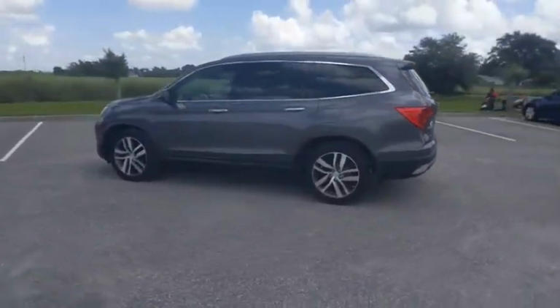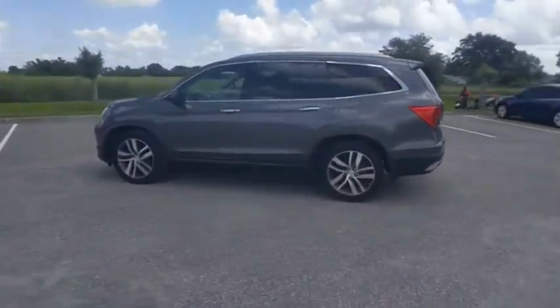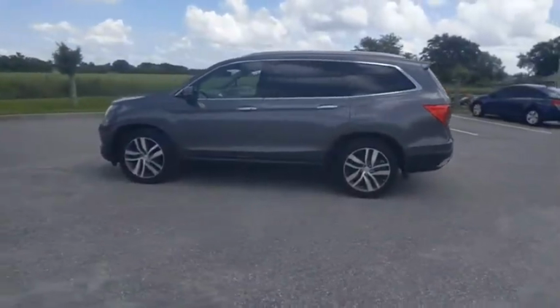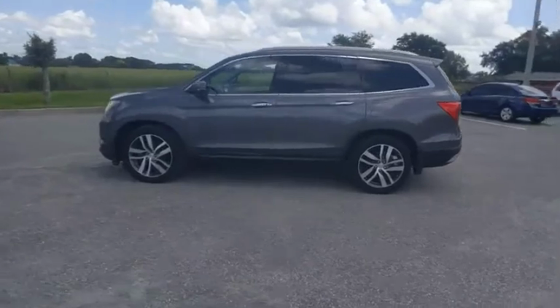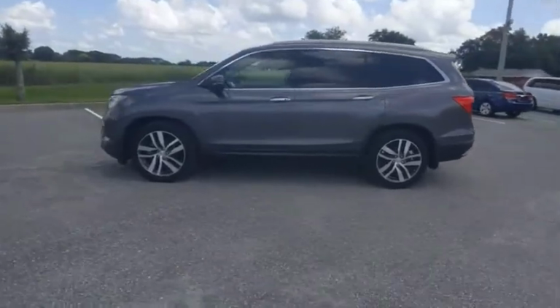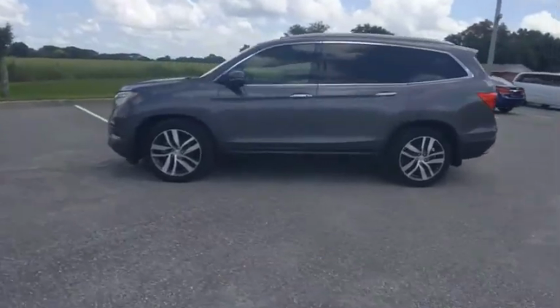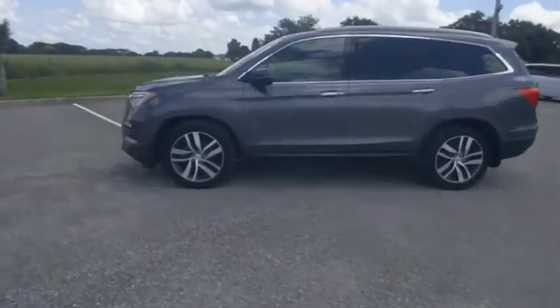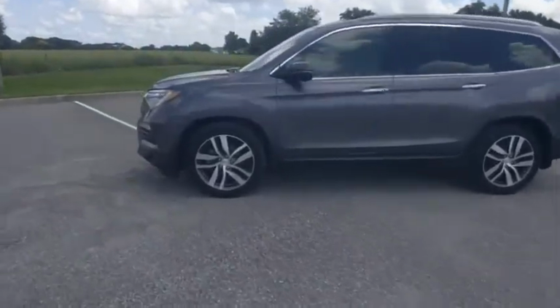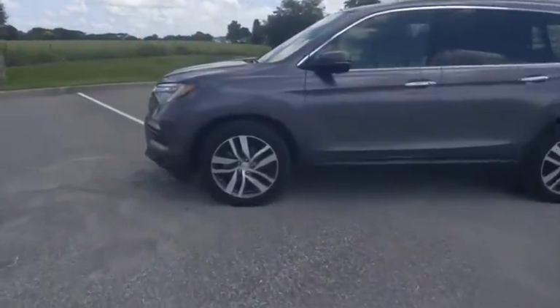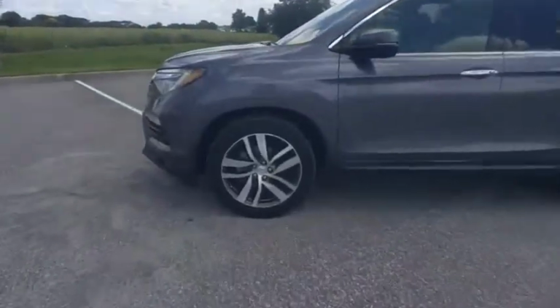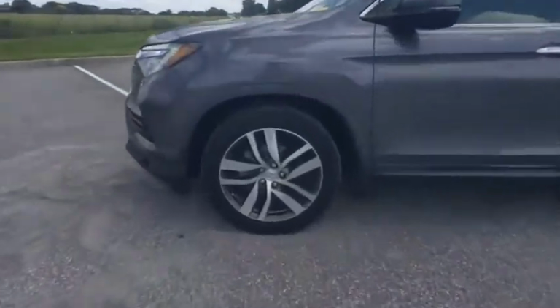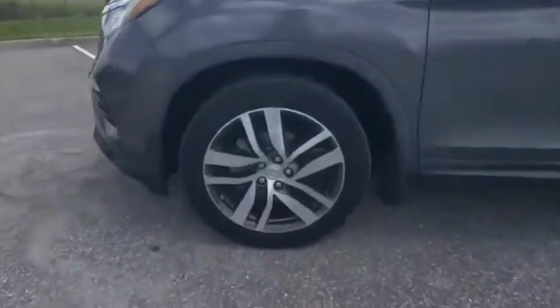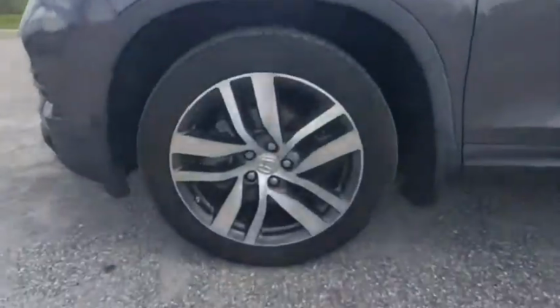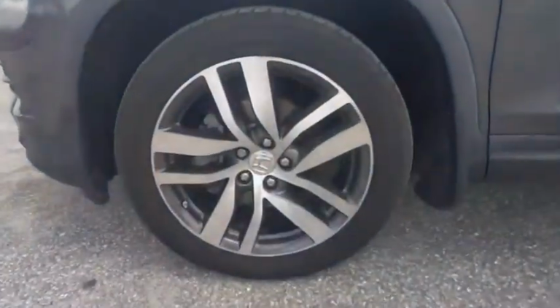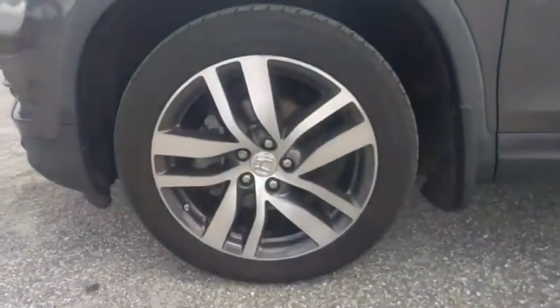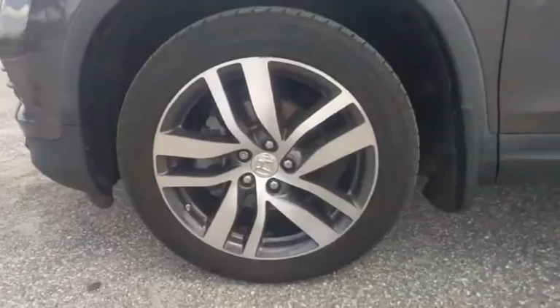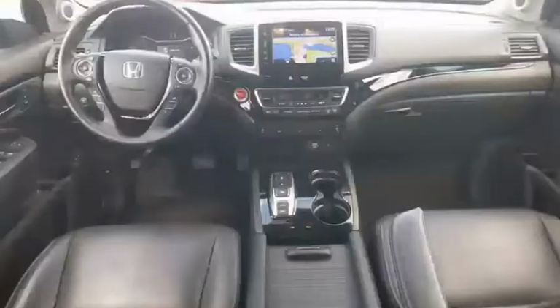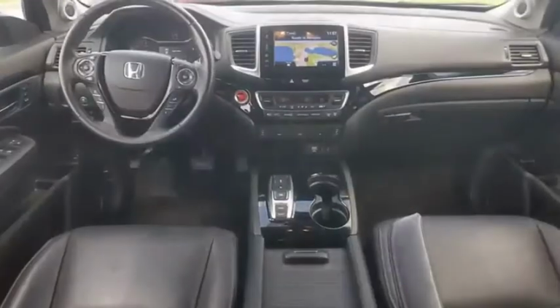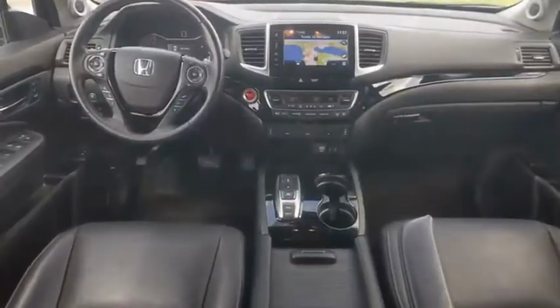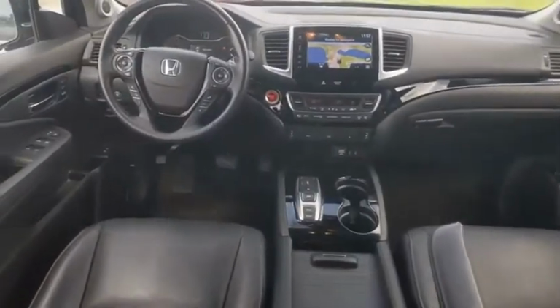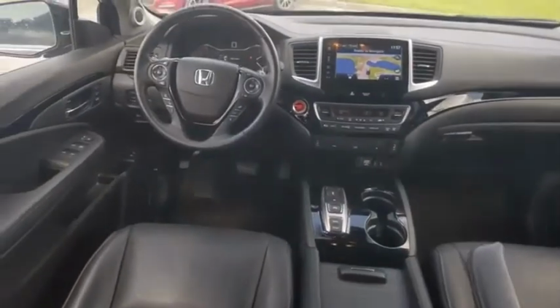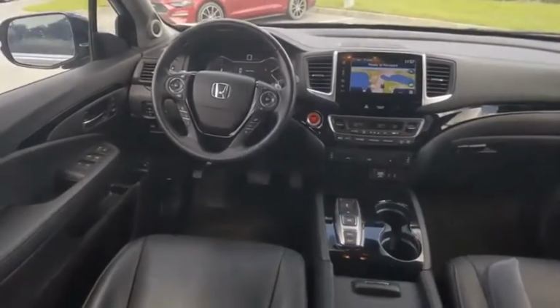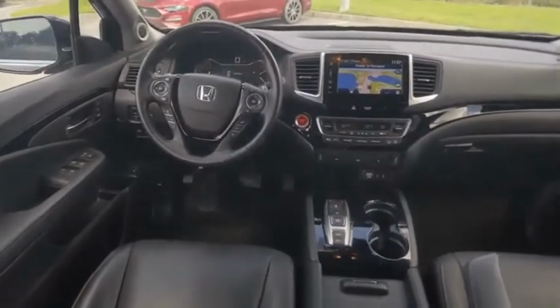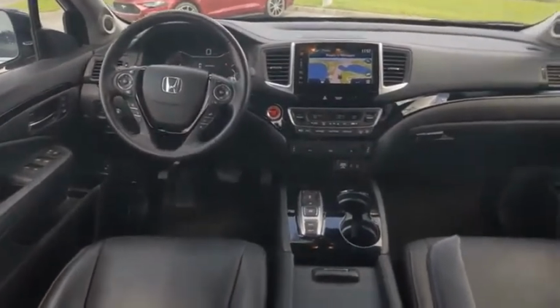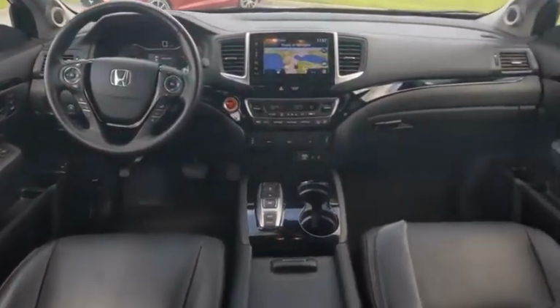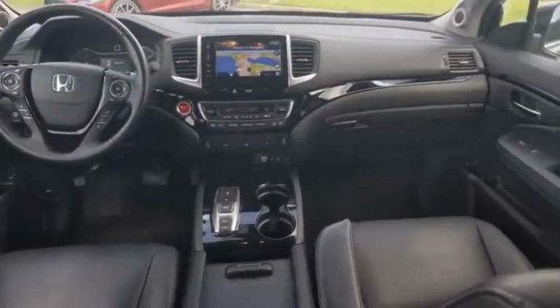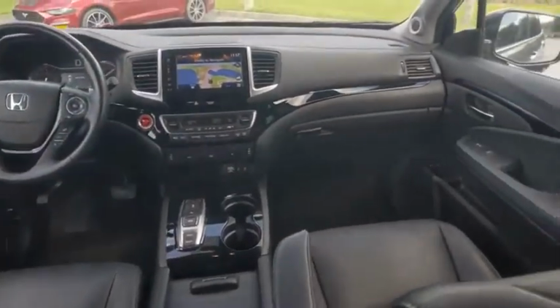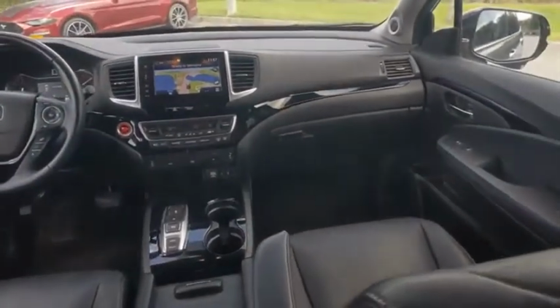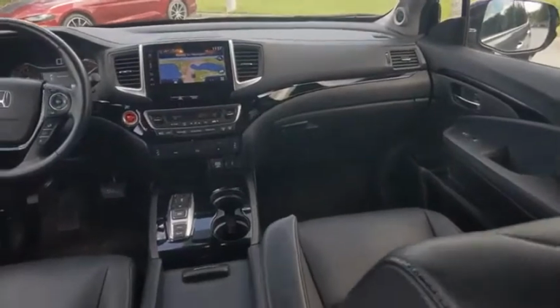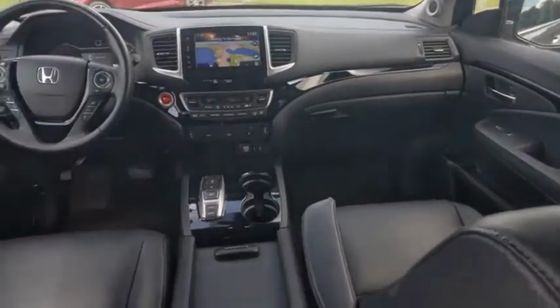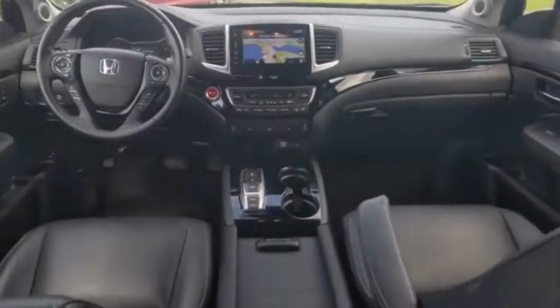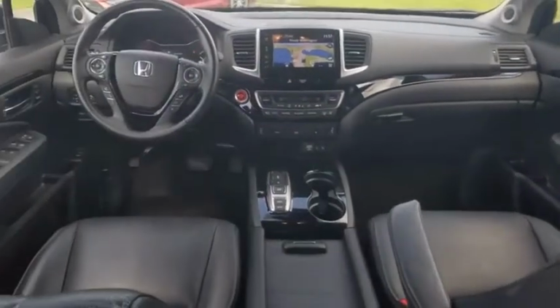This vehicle has less than 55,000 miles. Here are some of this vehicle's great options: tire pressure monitor, electronic stability control, alloy wheels, rear spoiler, remote engine start.